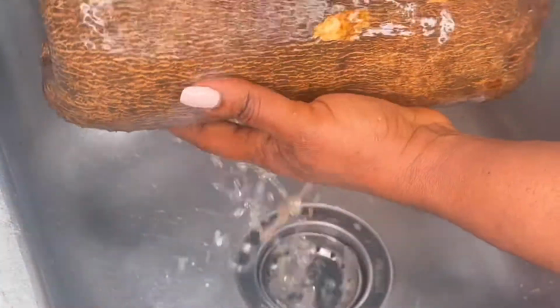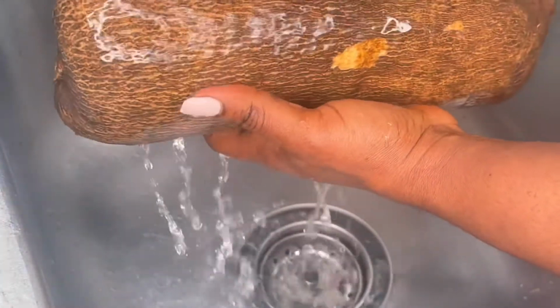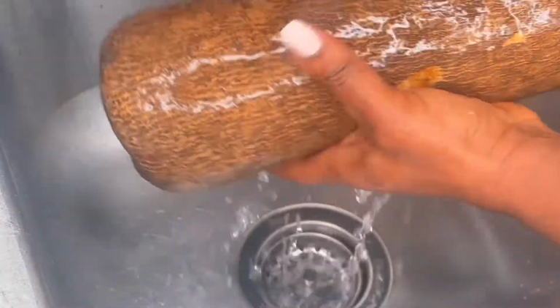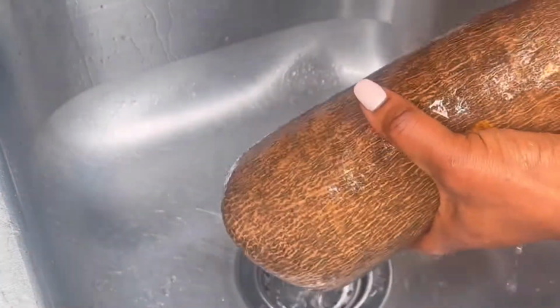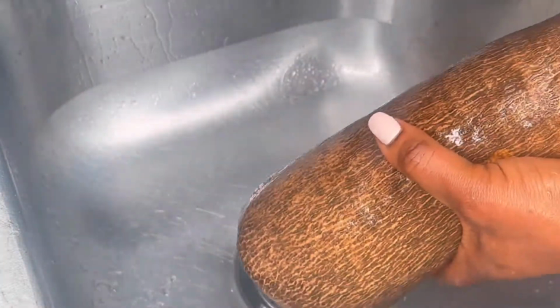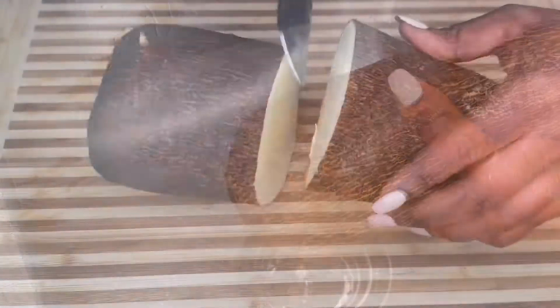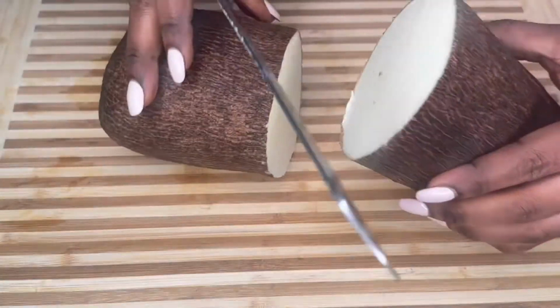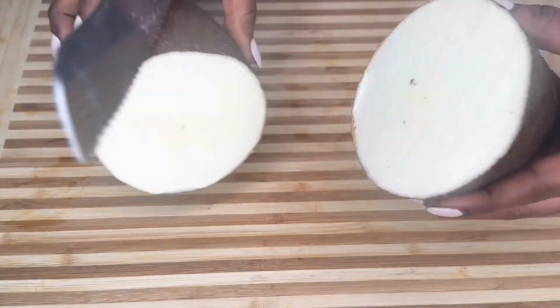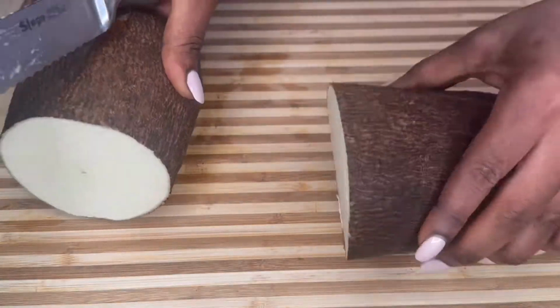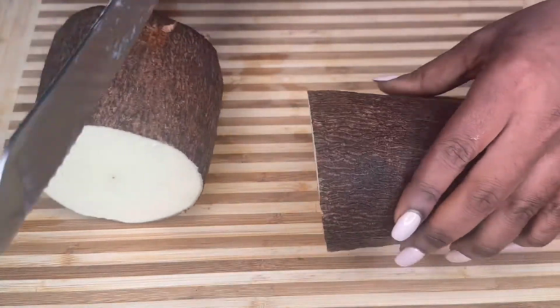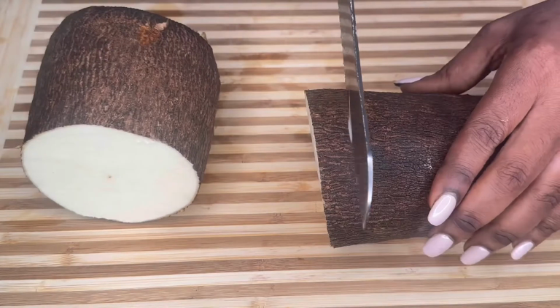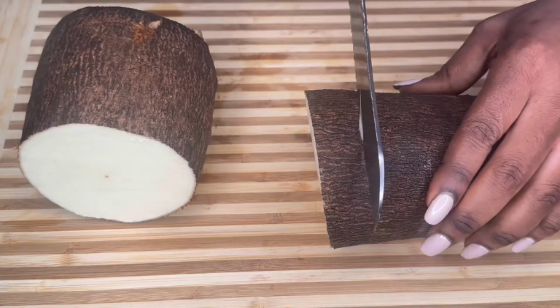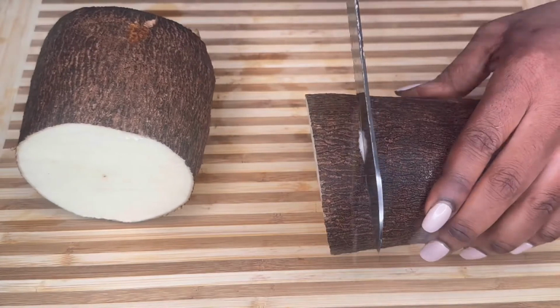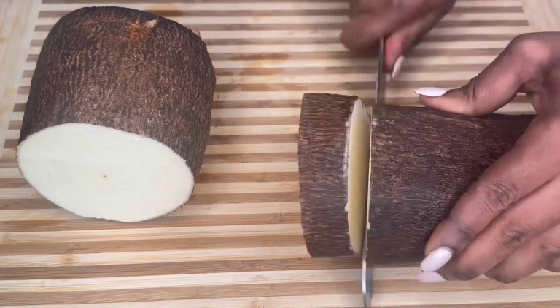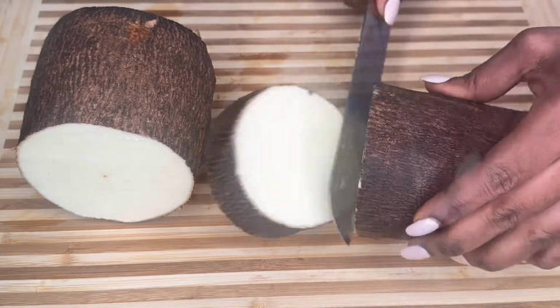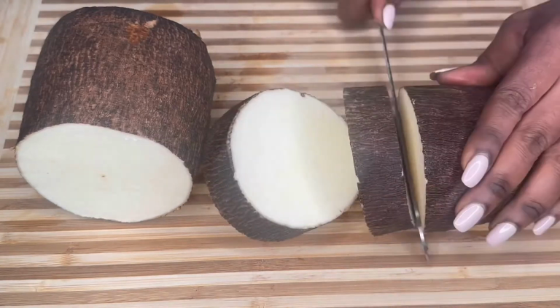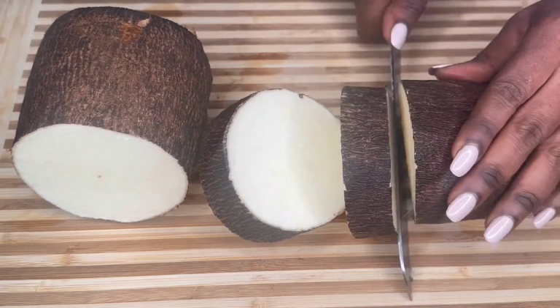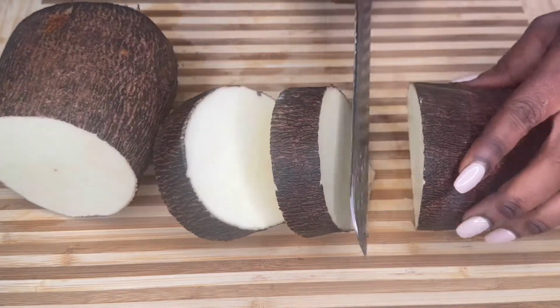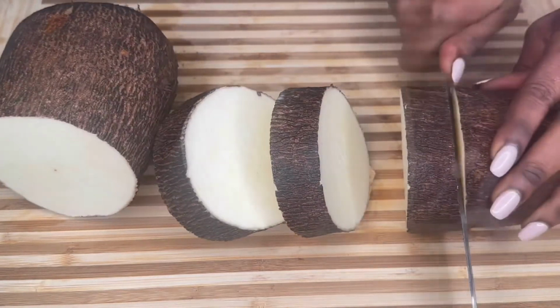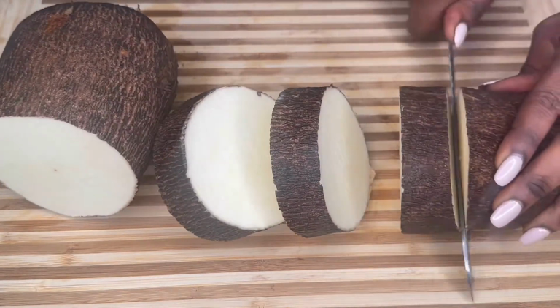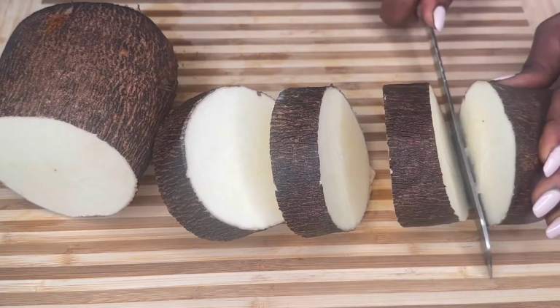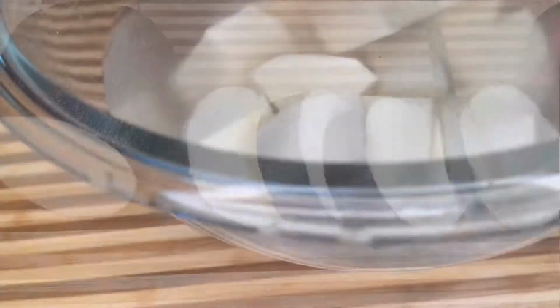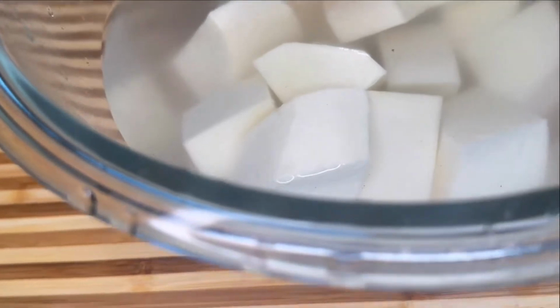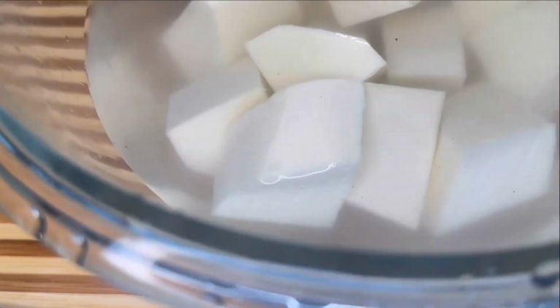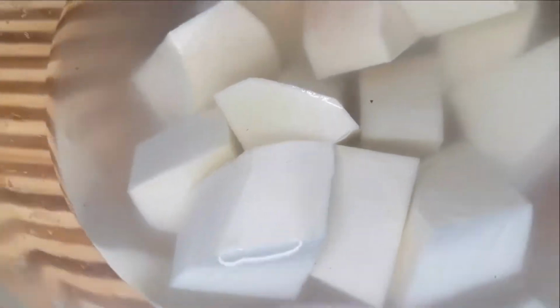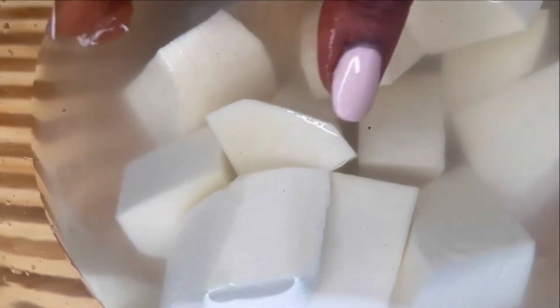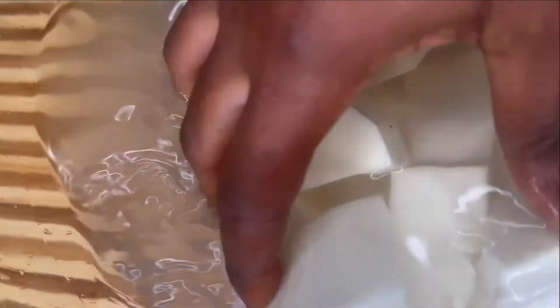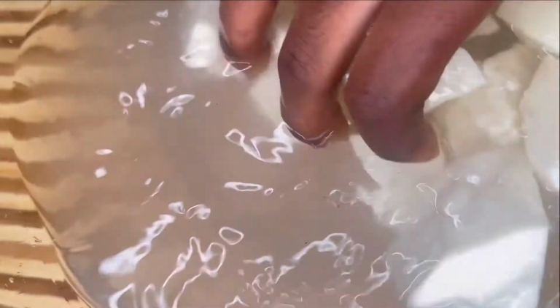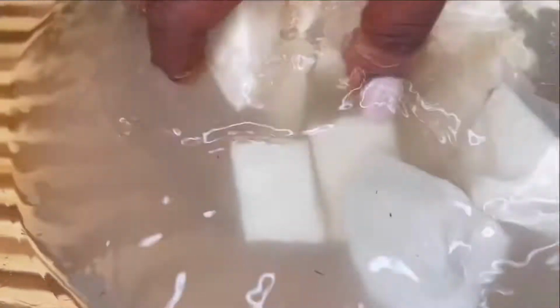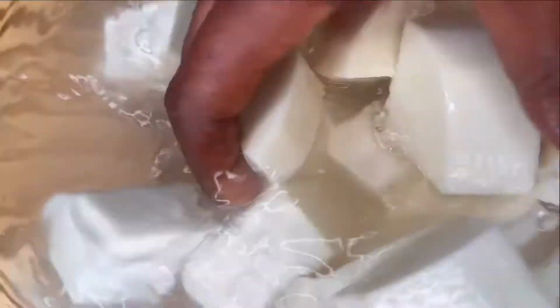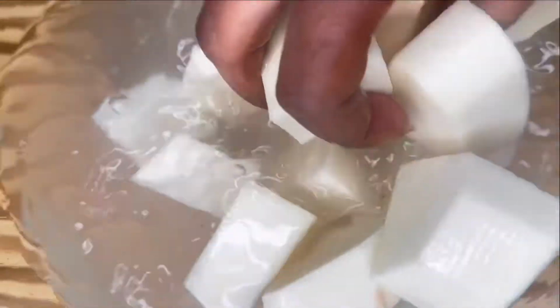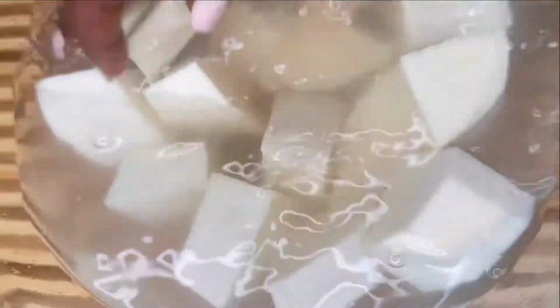Be sure to always wash your yam thoroughly to get rid of any dirt before slicing. Peel and cut into manageable sizes, then rinse well with water.